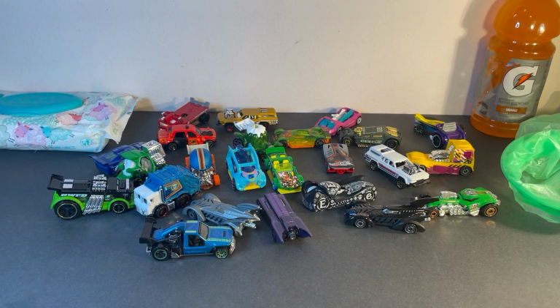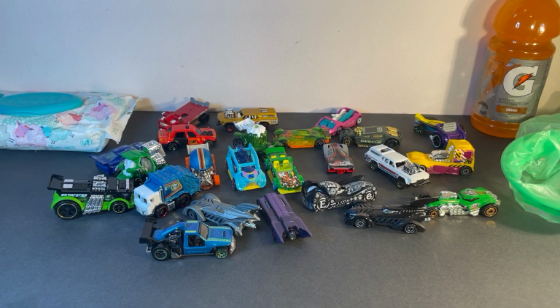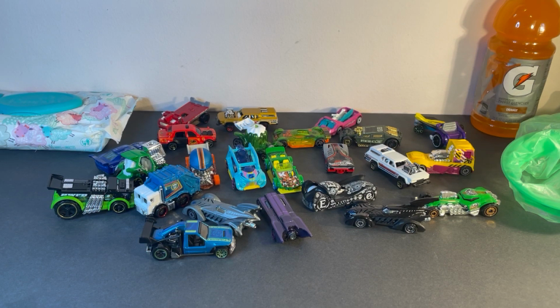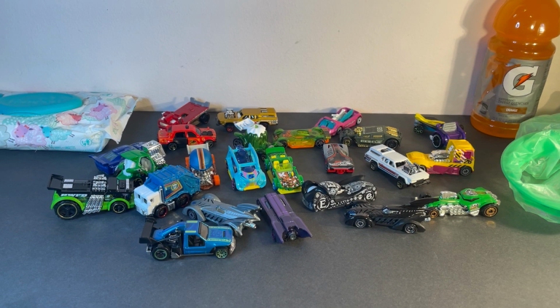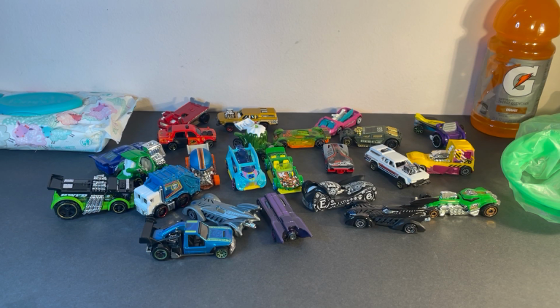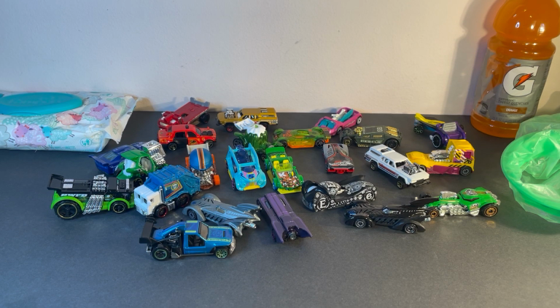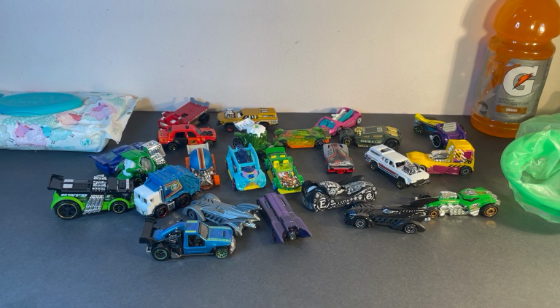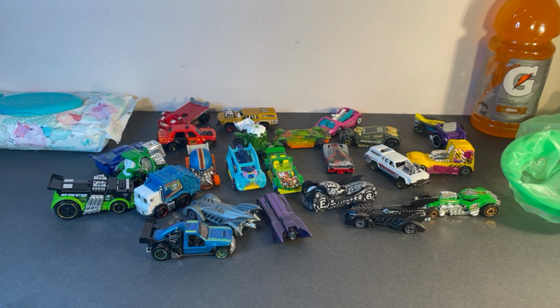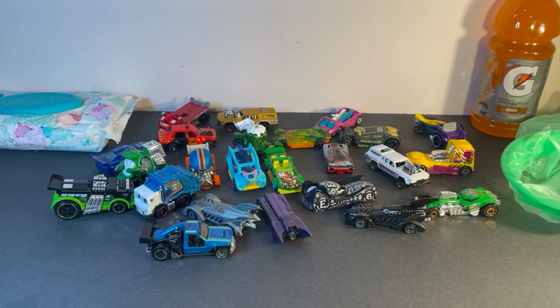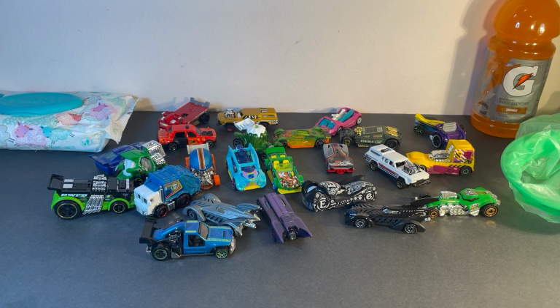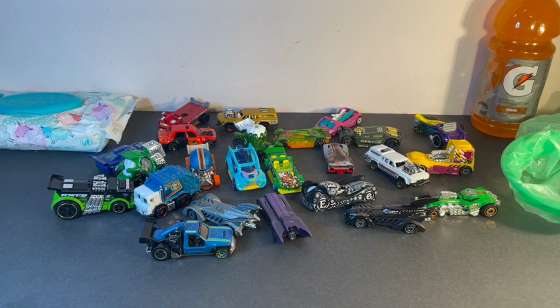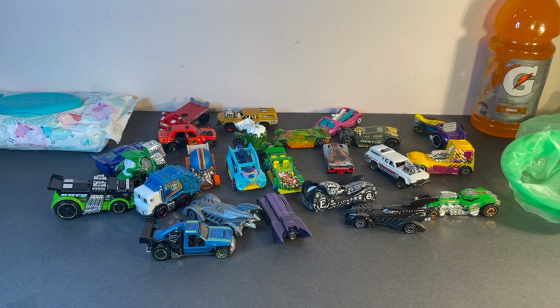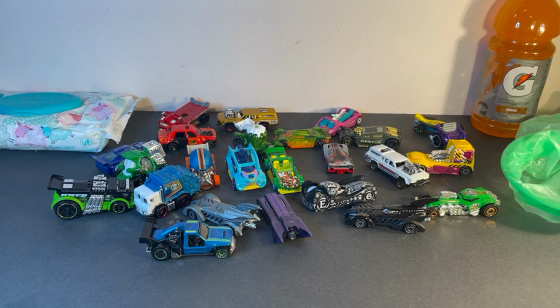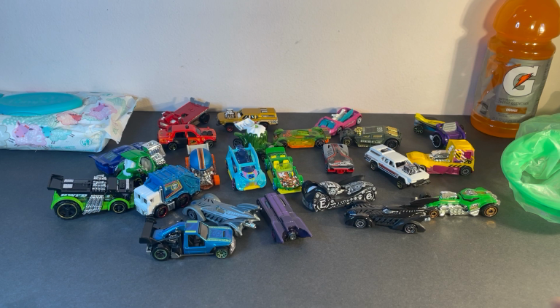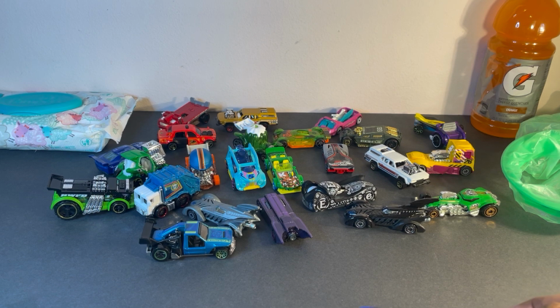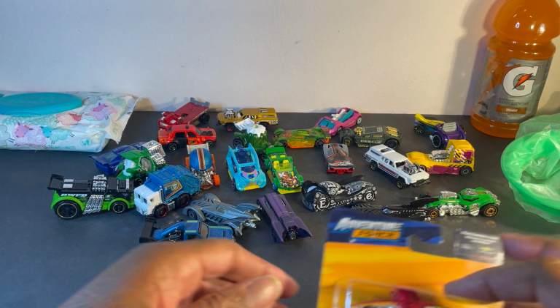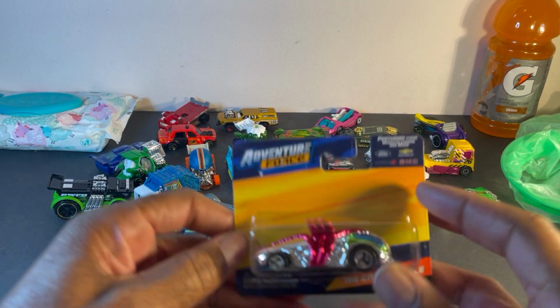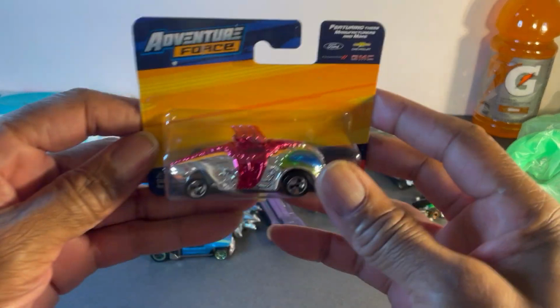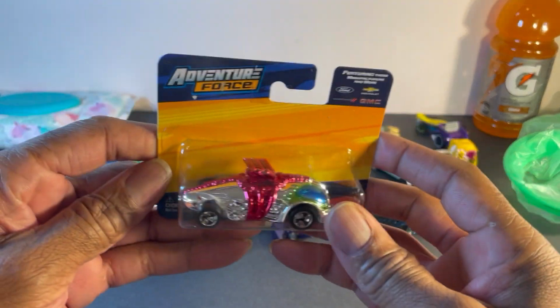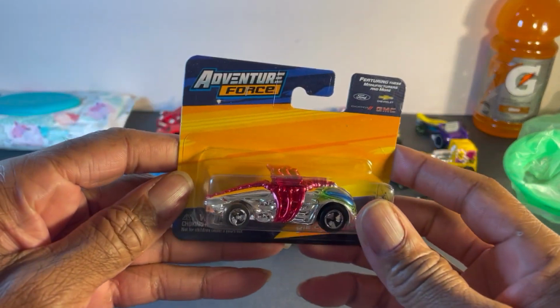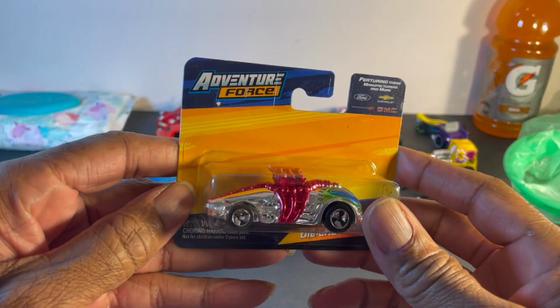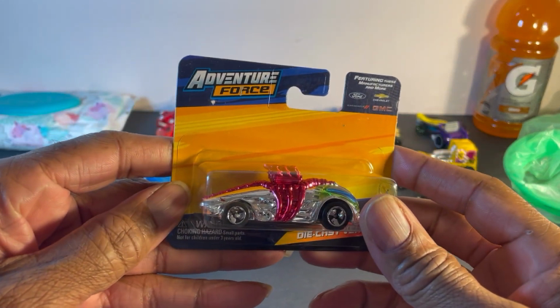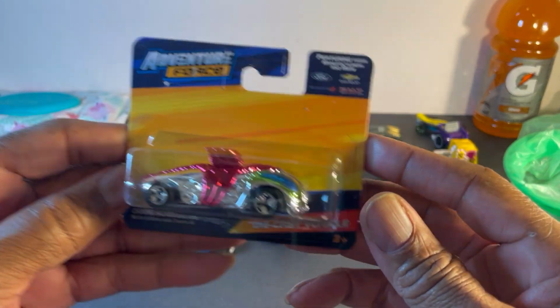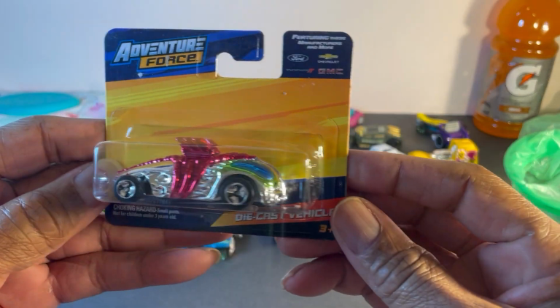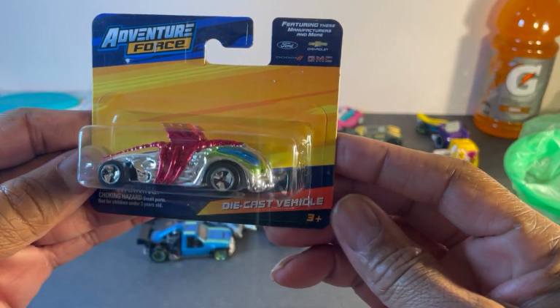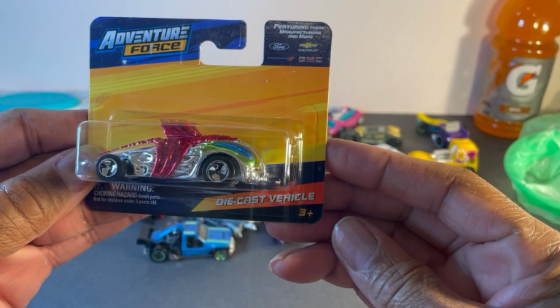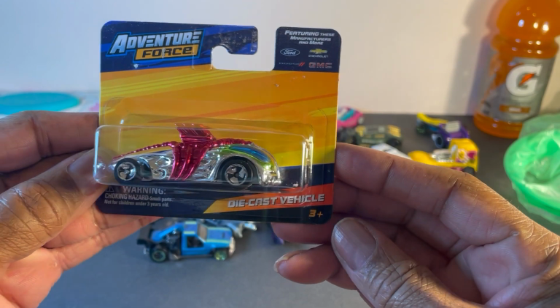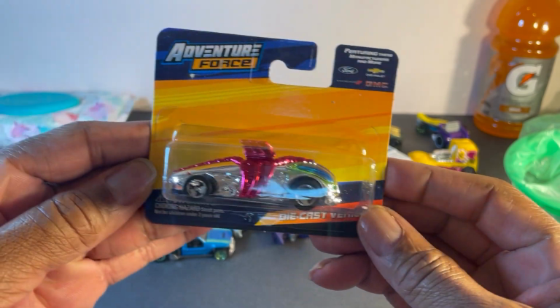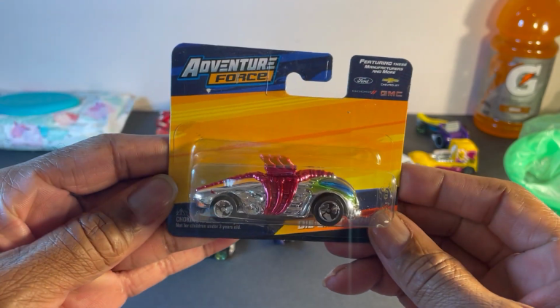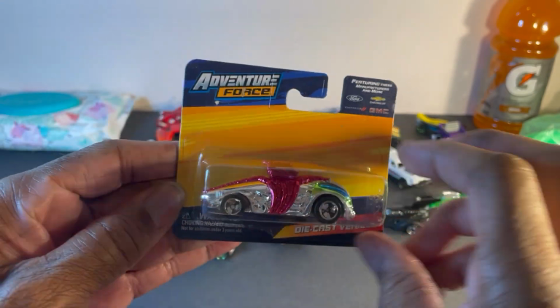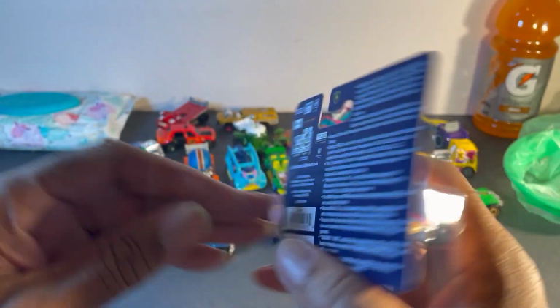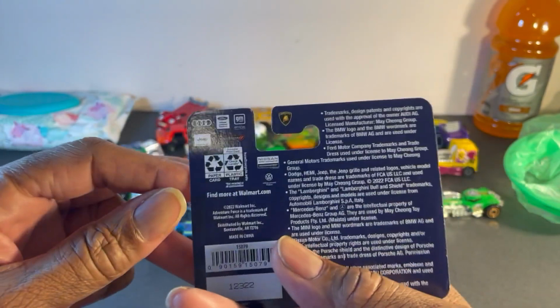Hello fellow collectors. It is Ugly Cars Wednesday and today we got Adventure Force made by Meister.